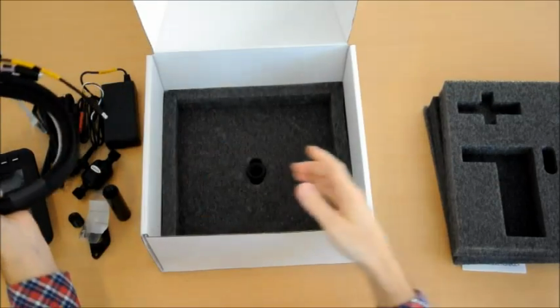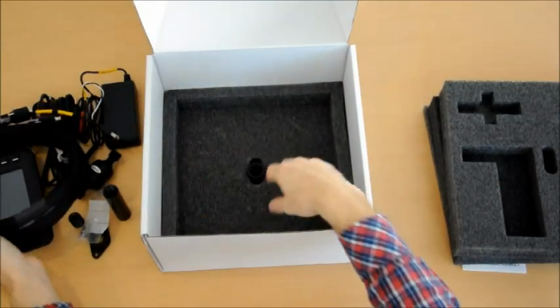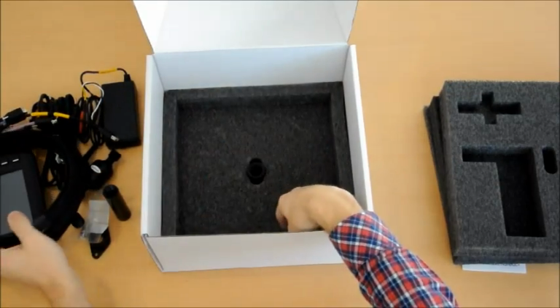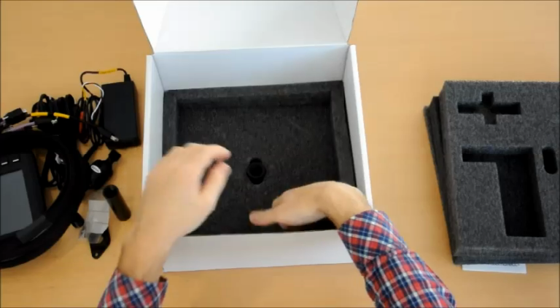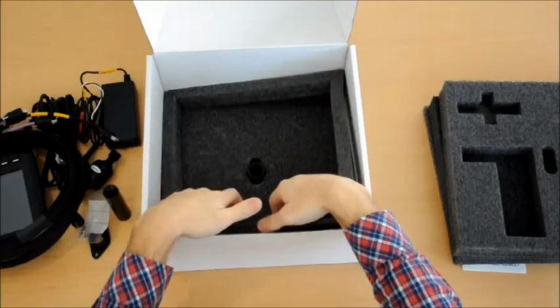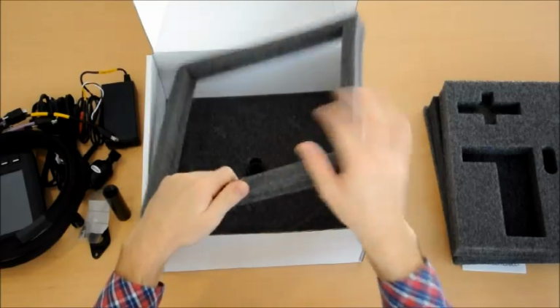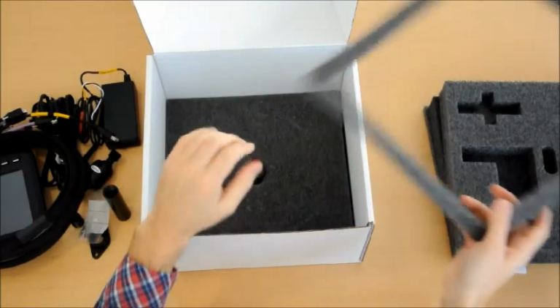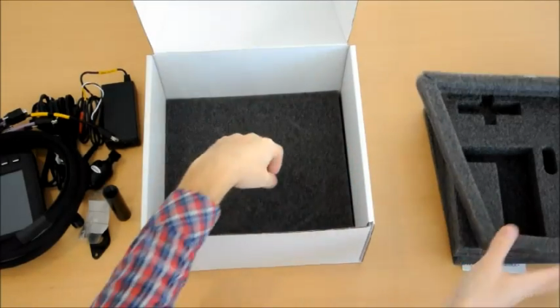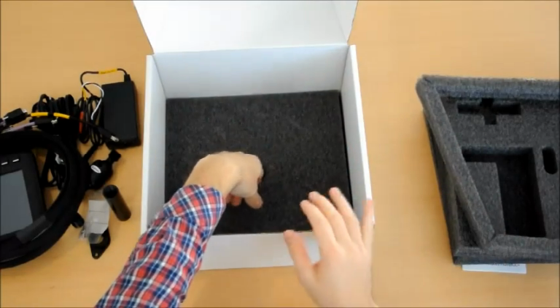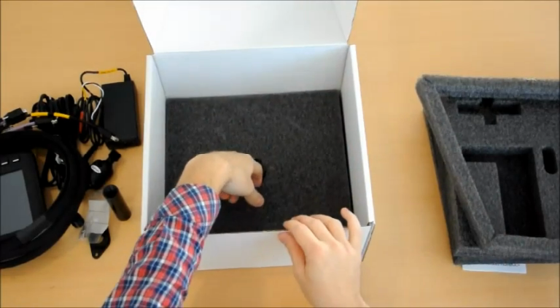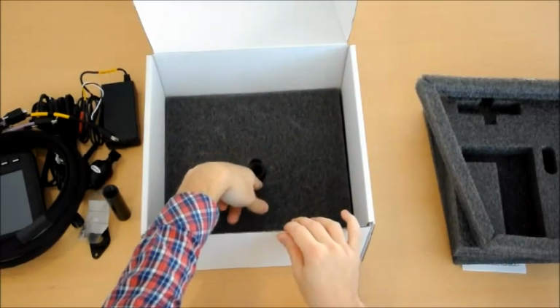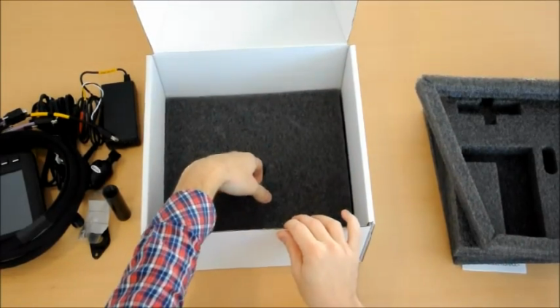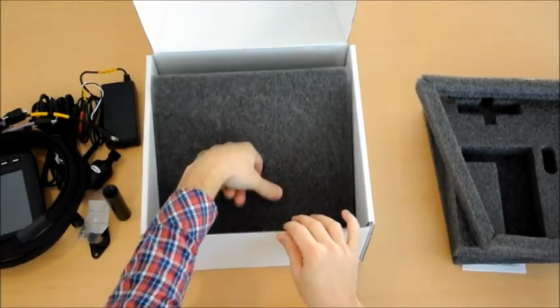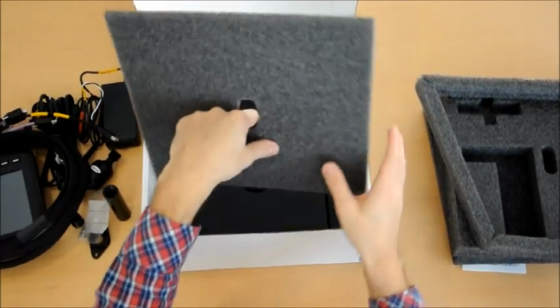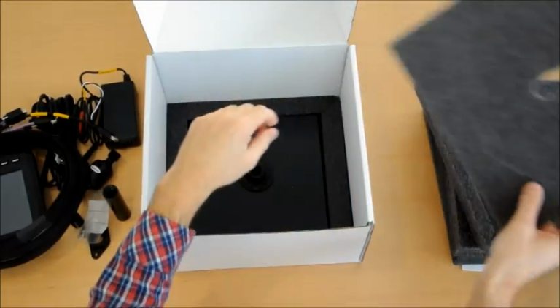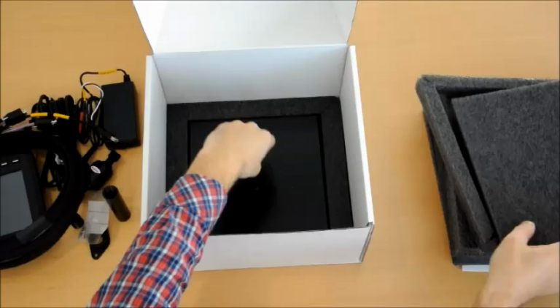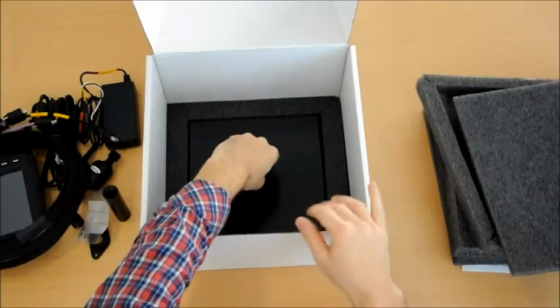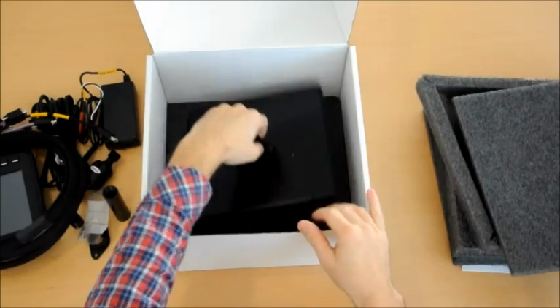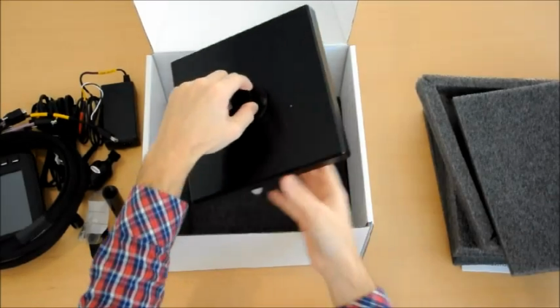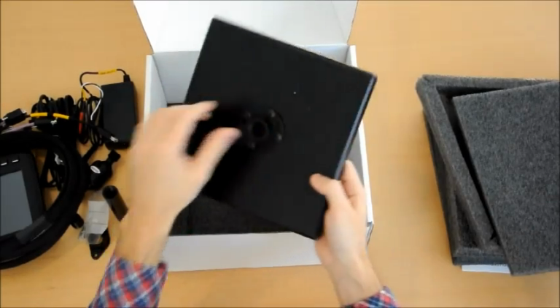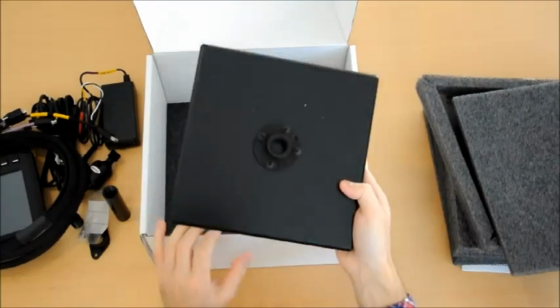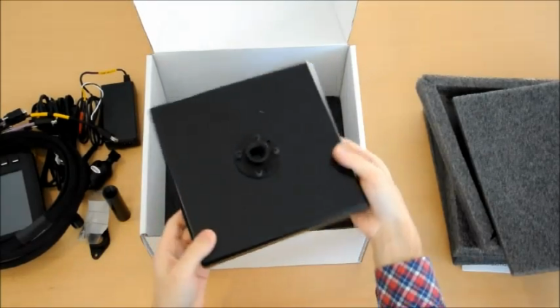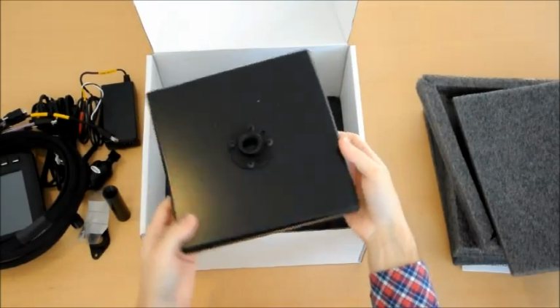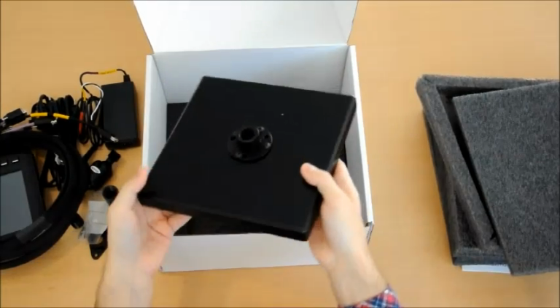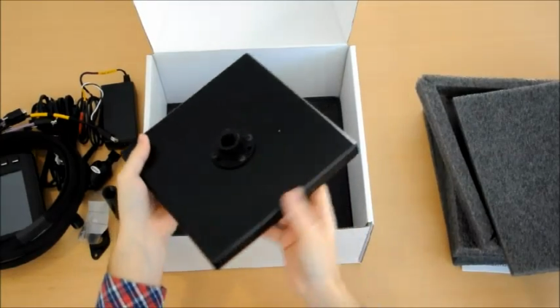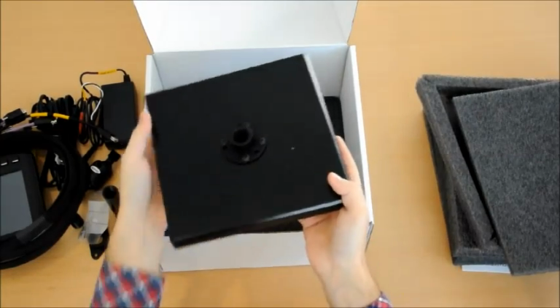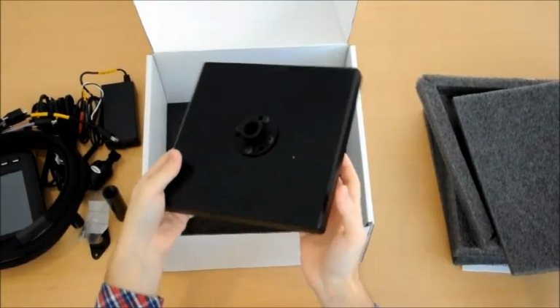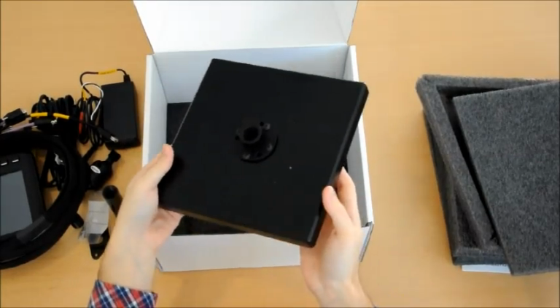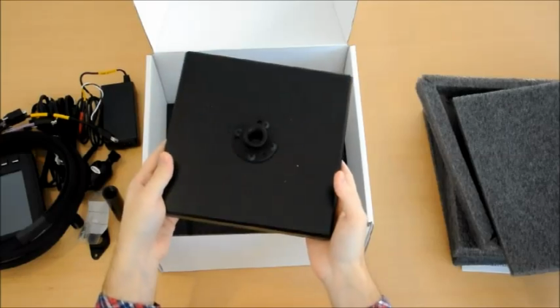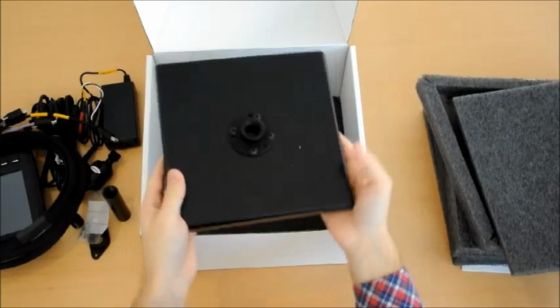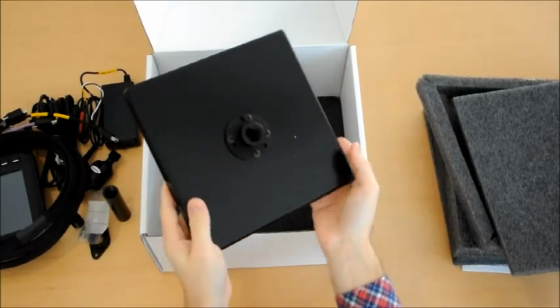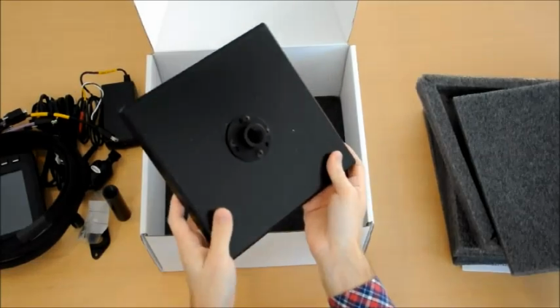And then on the final layer, just popping this one out, we got the actual stand. We will continue in the video to show how to actually assemble this piece.